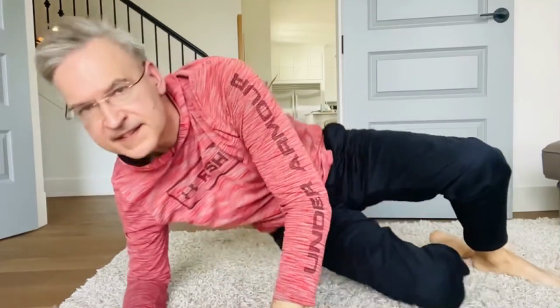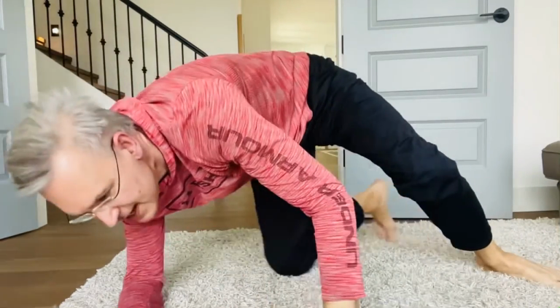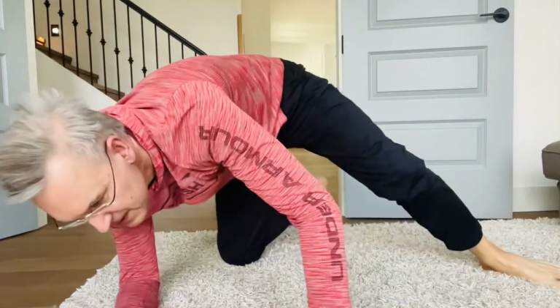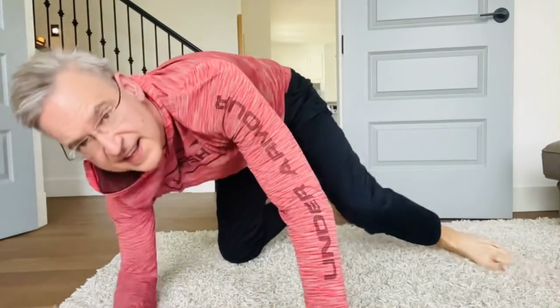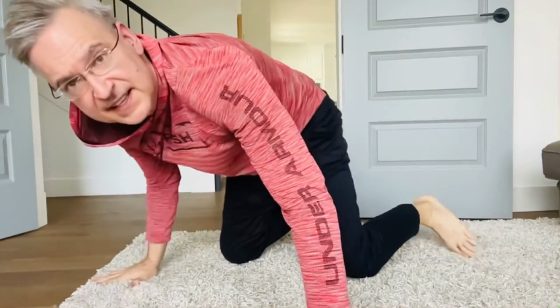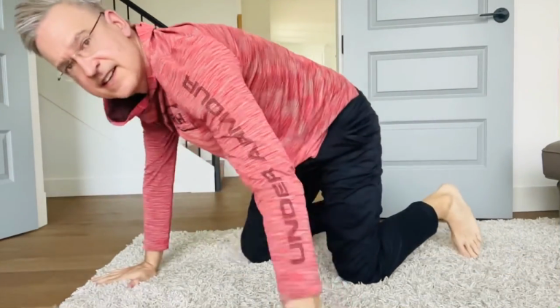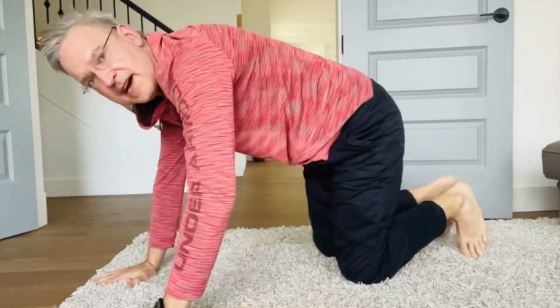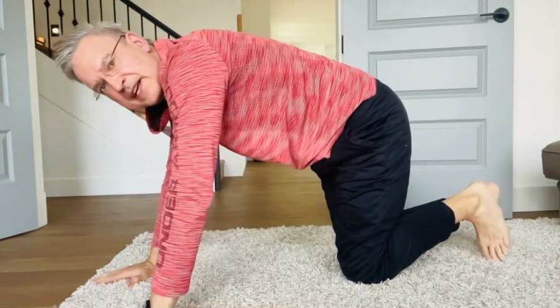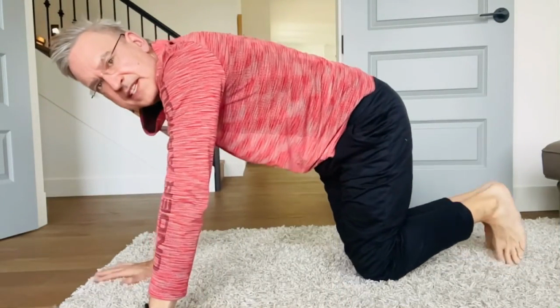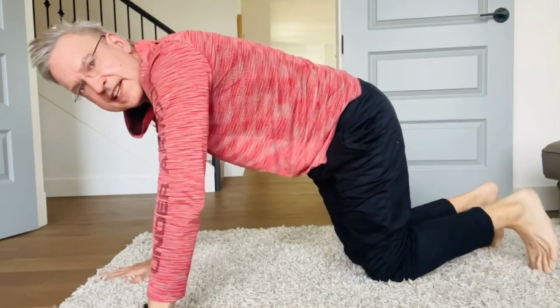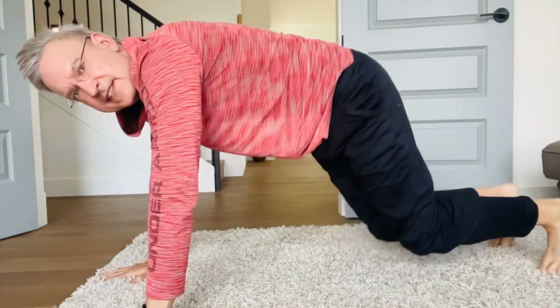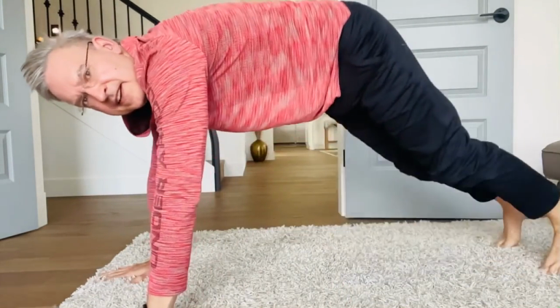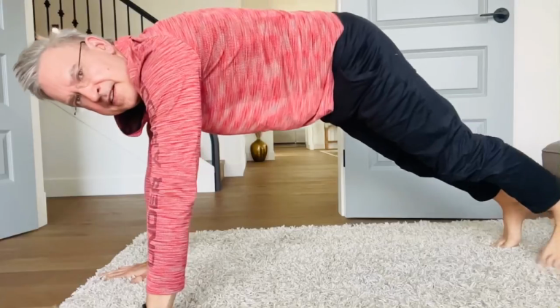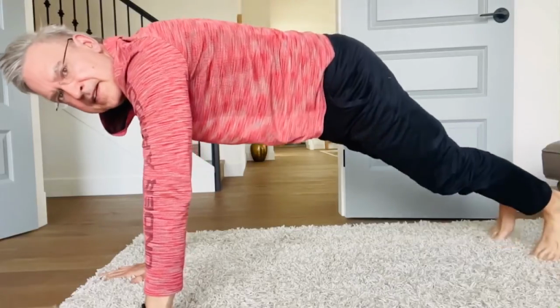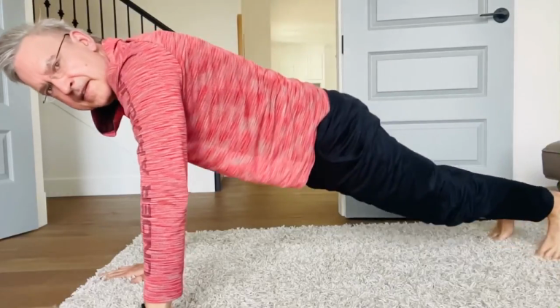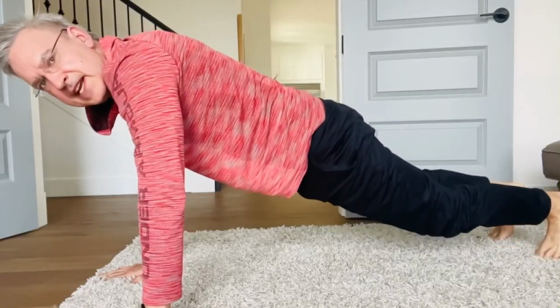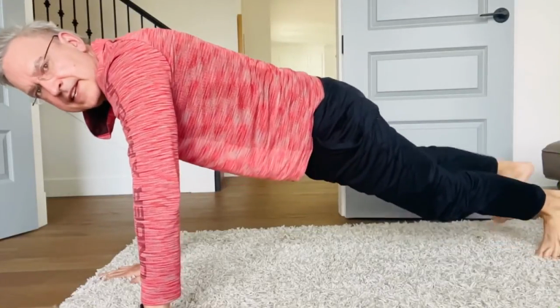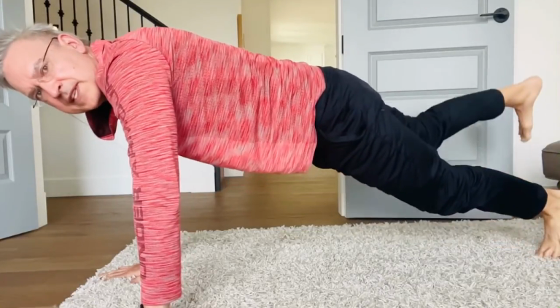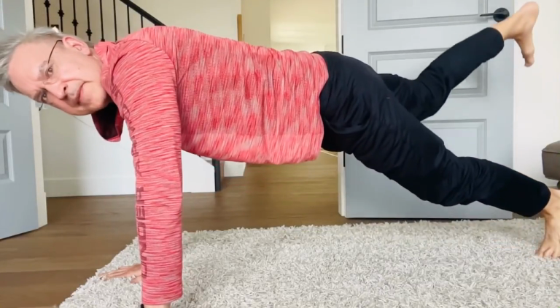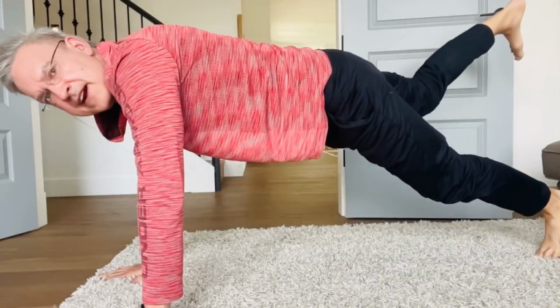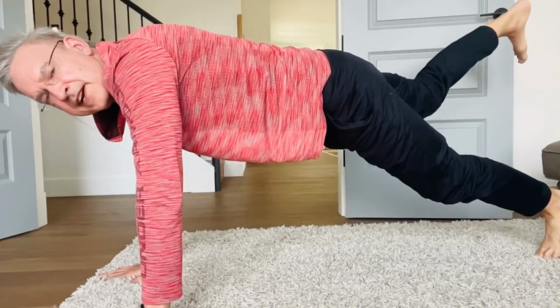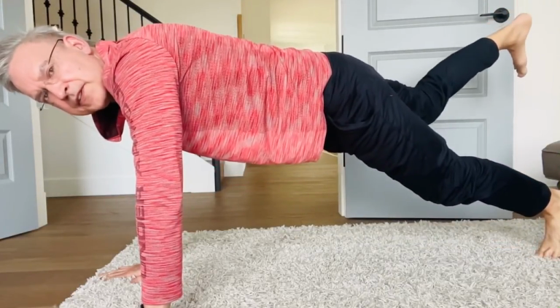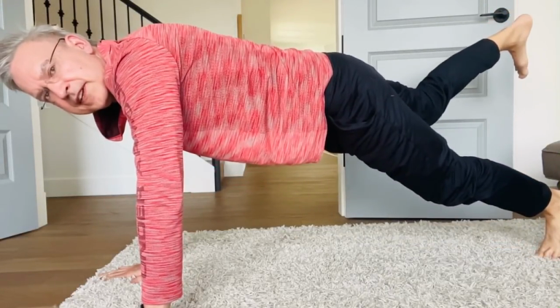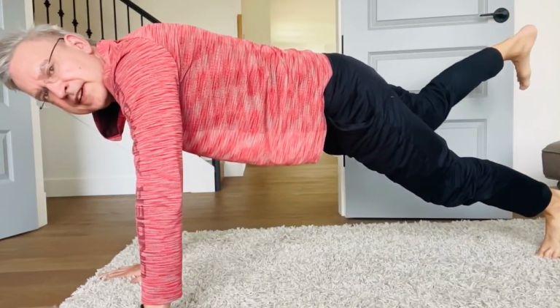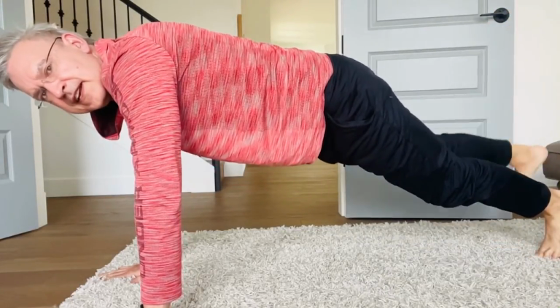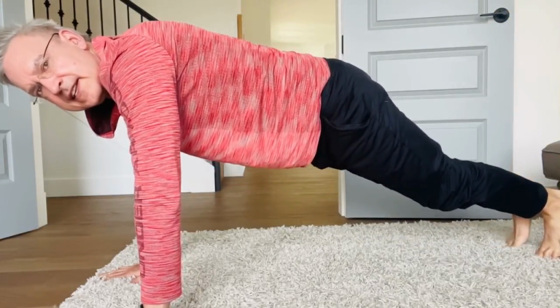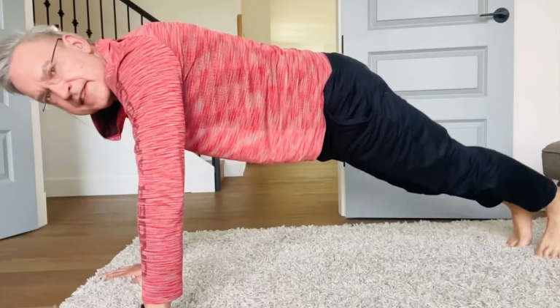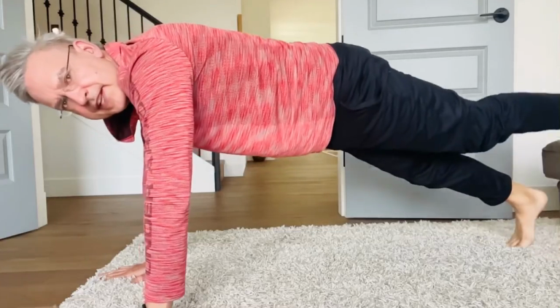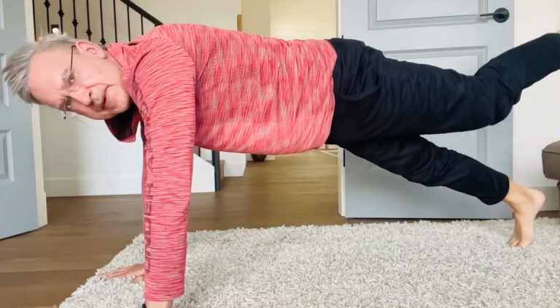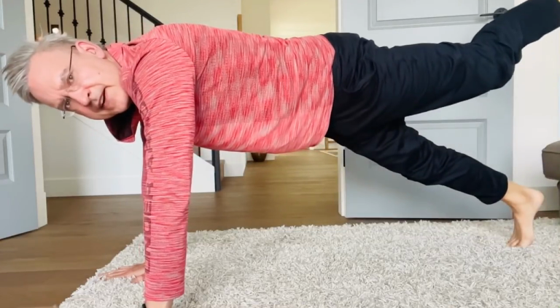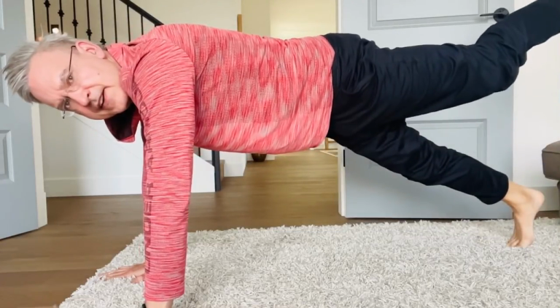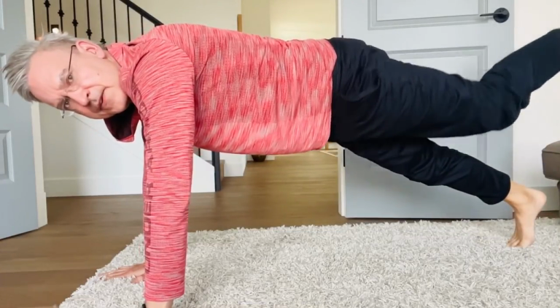And then the last one — a plank position like this. Then lift one leg up in the air and hold. And then lift the other leg up in the air and hold.